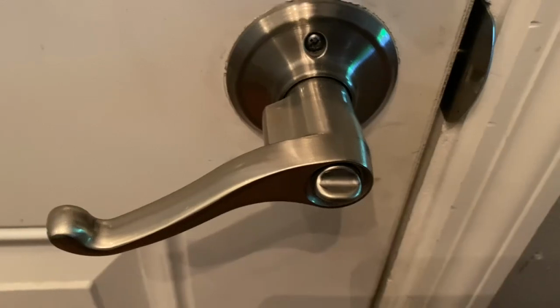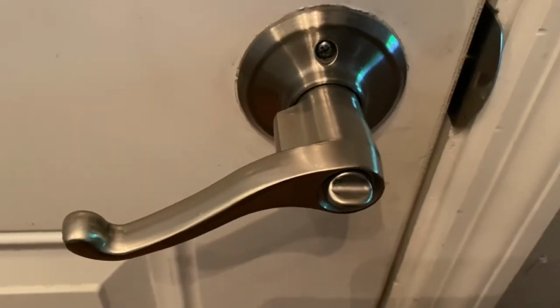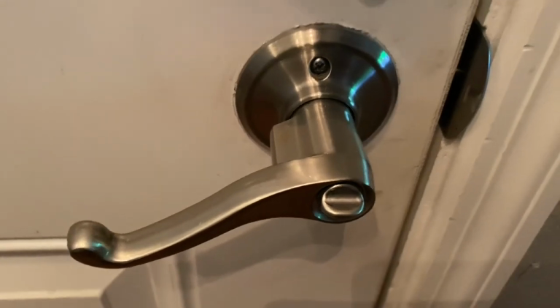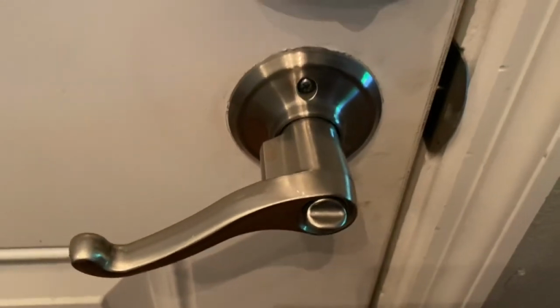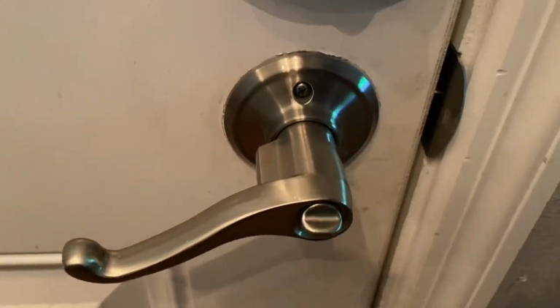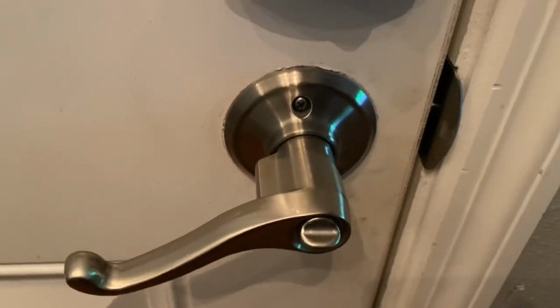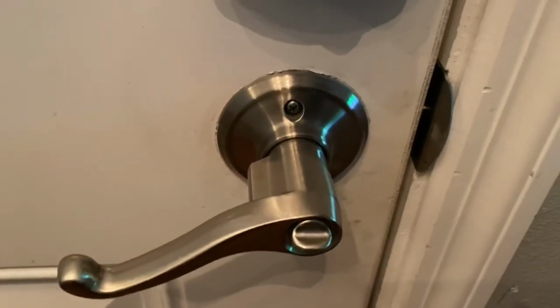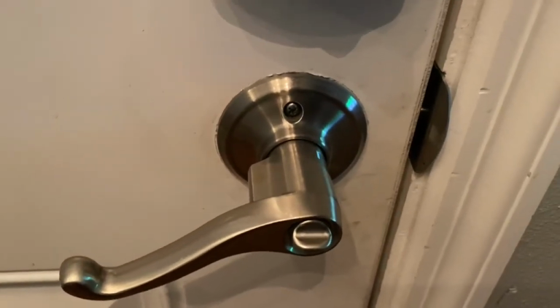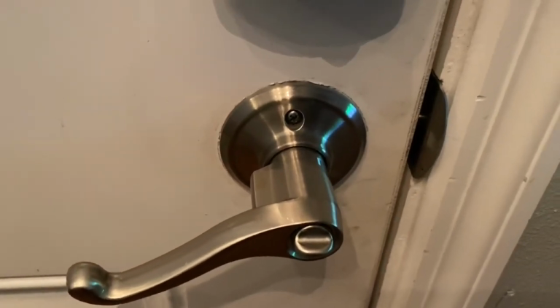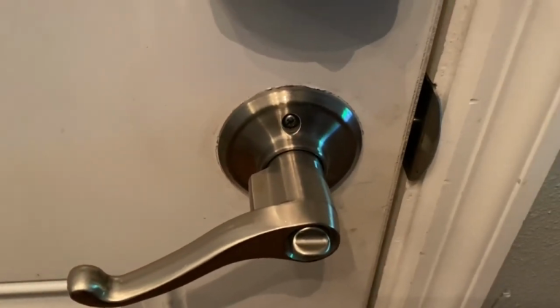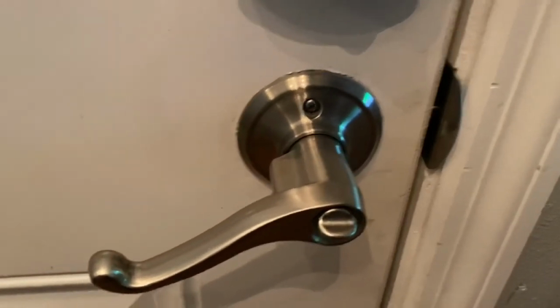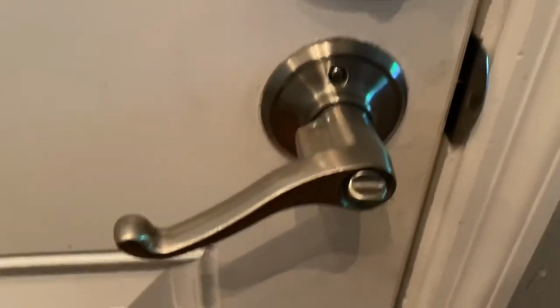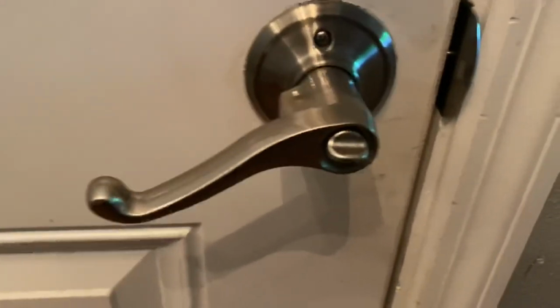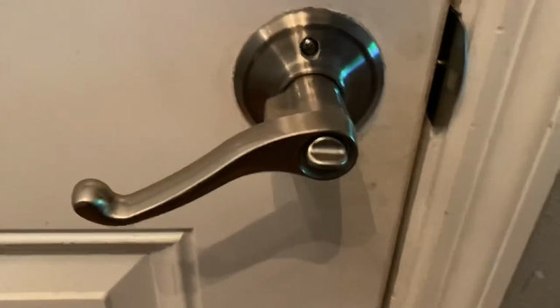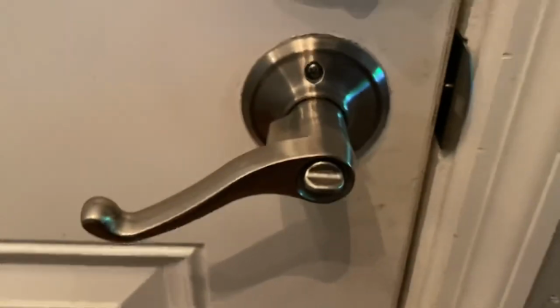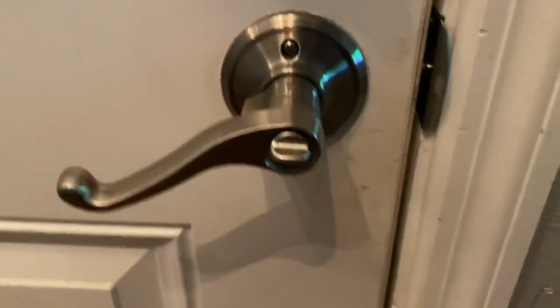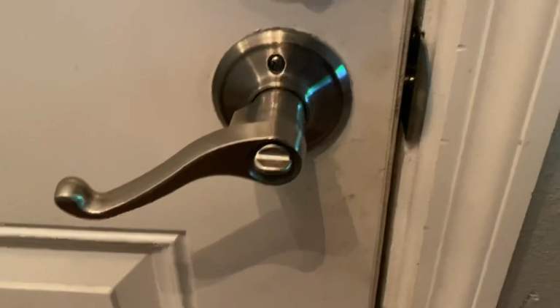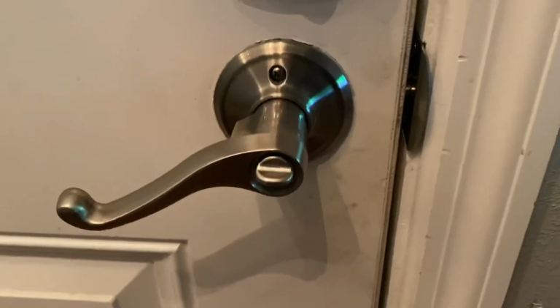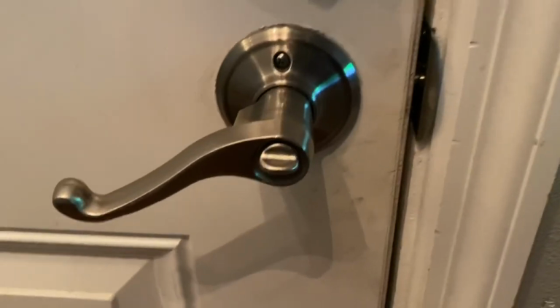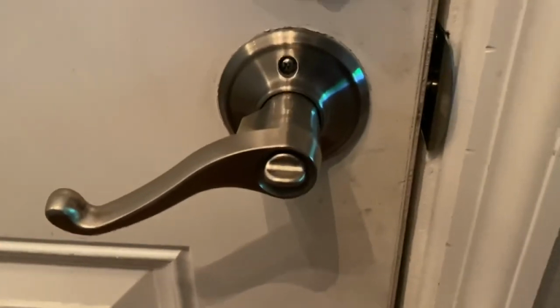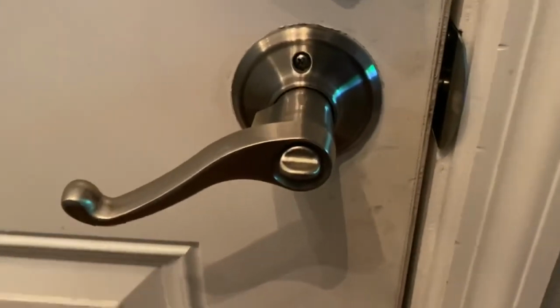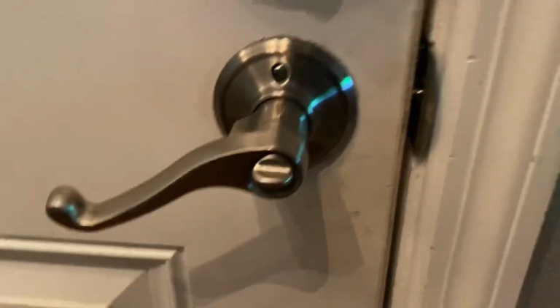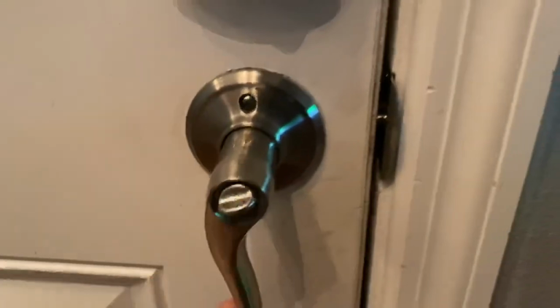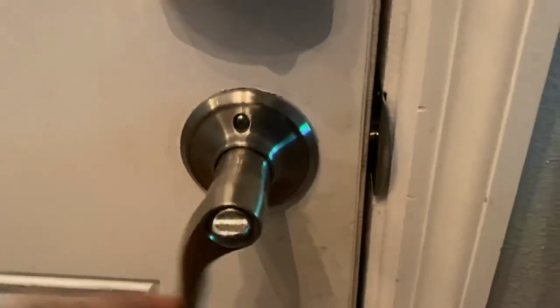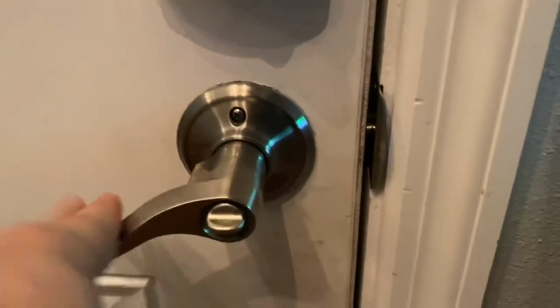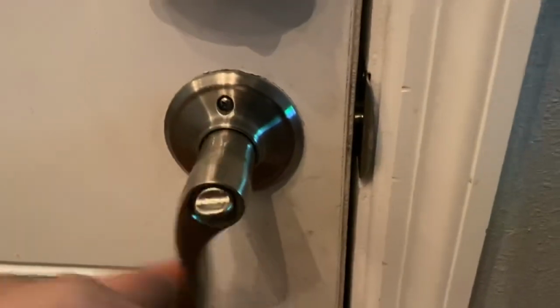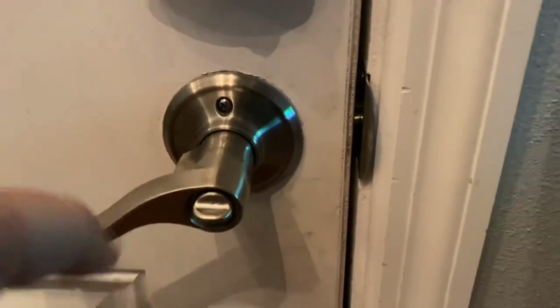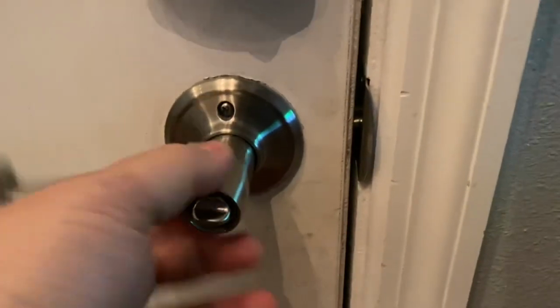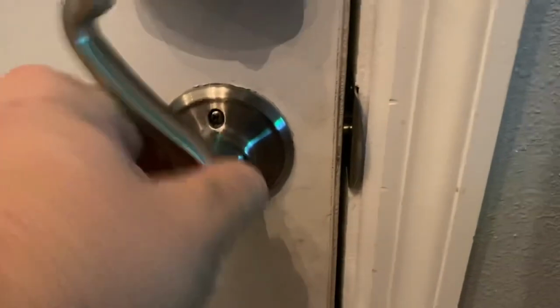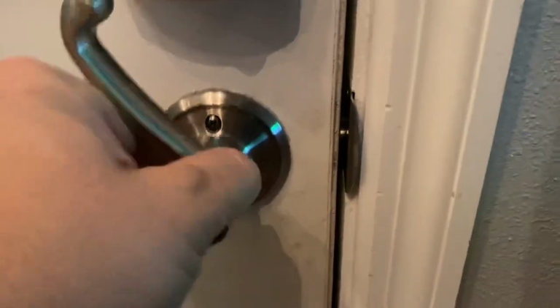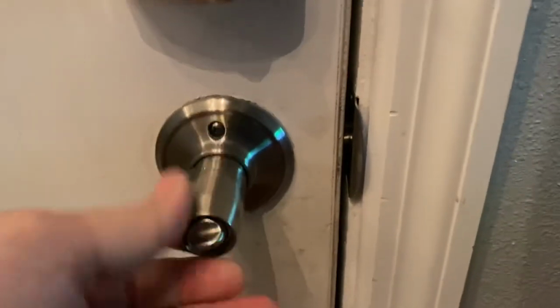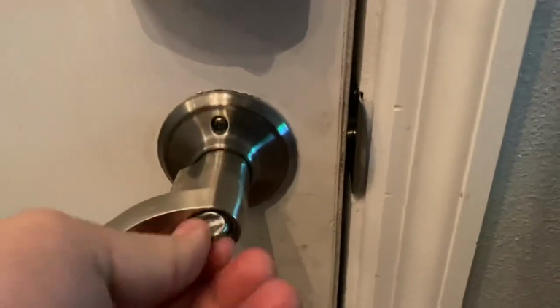Hey guys, welcome back to the channel. Today's video I'm going to show you how to replace a doorknob. Pretty straightforward installation but you may need a video that's fast that shows you how to do it.